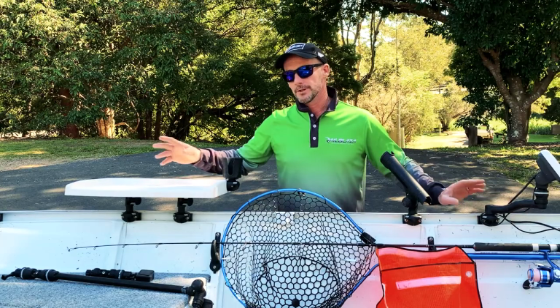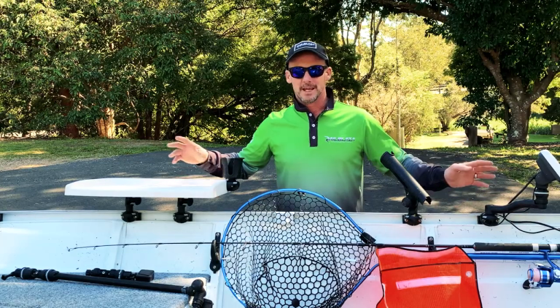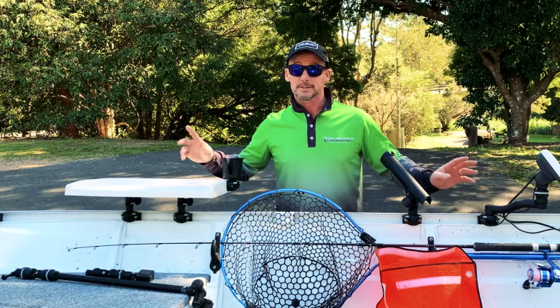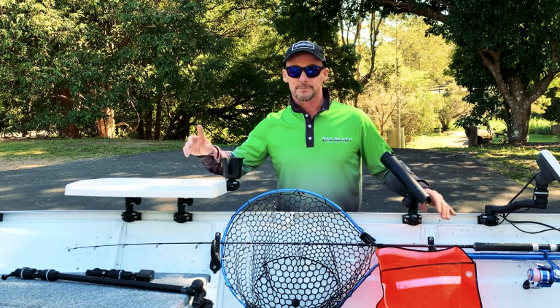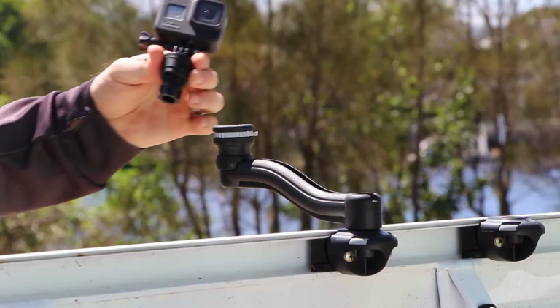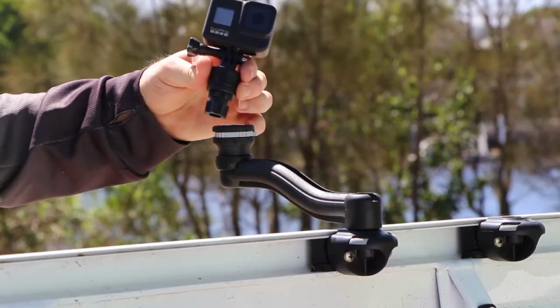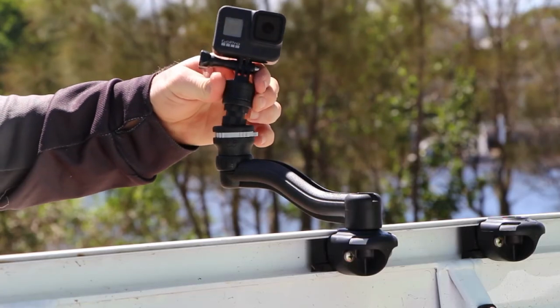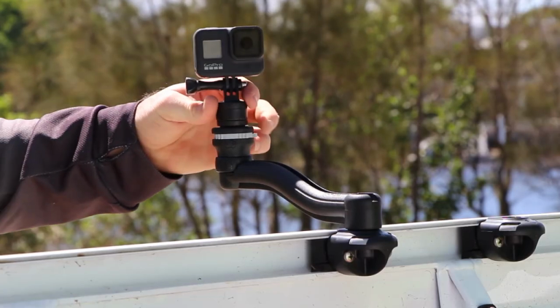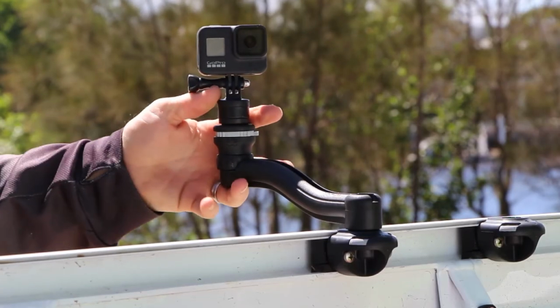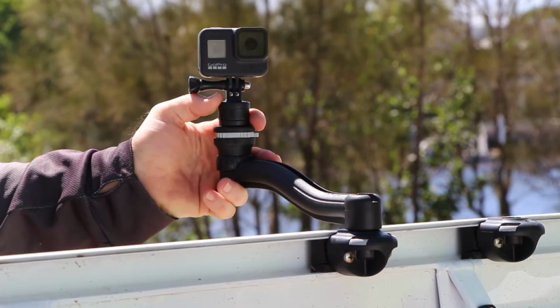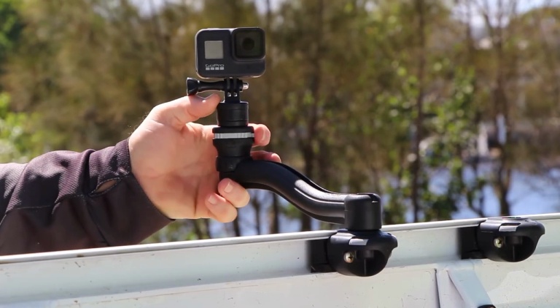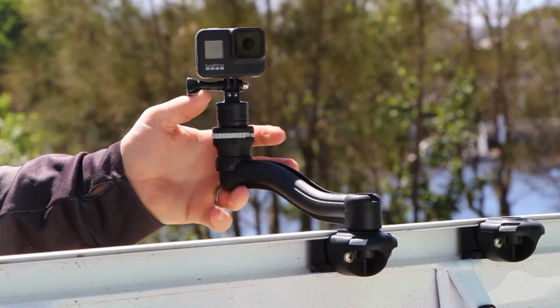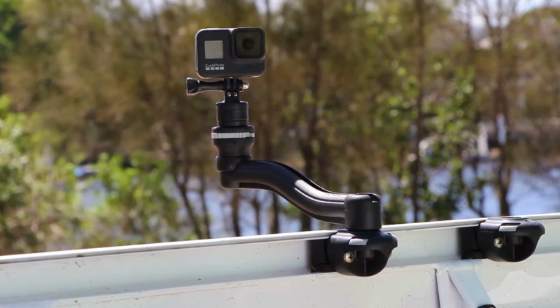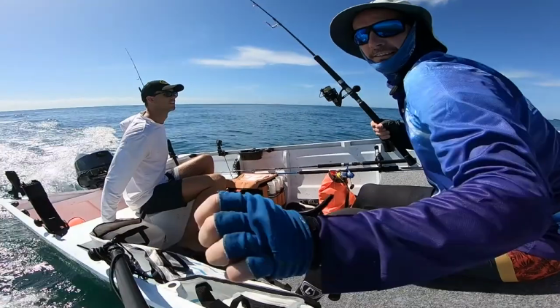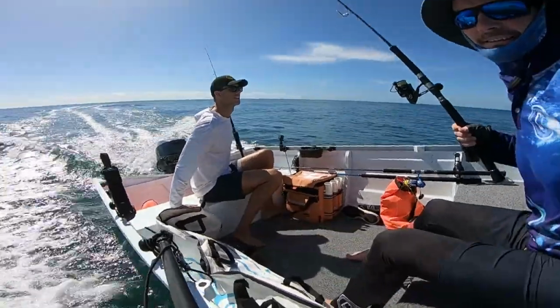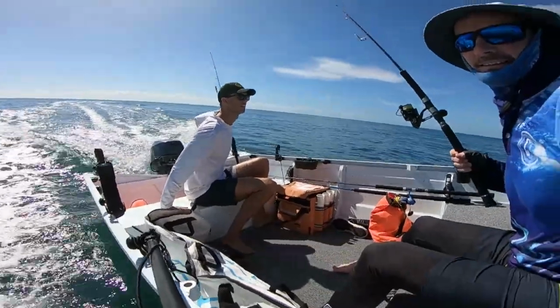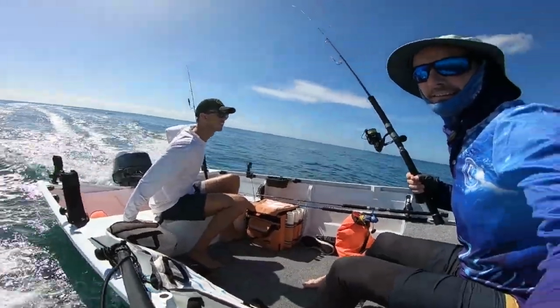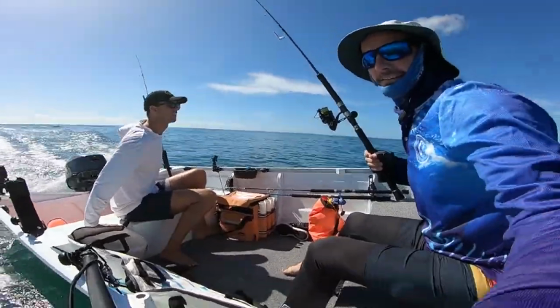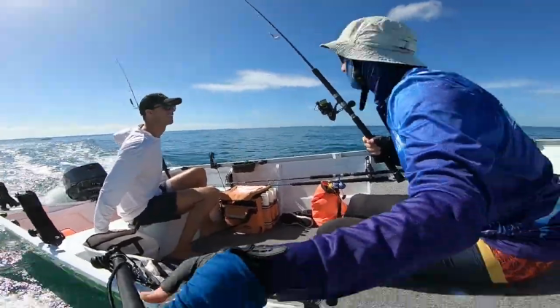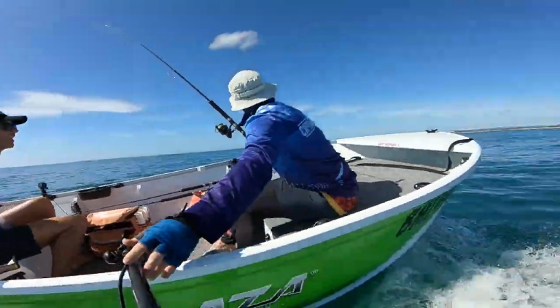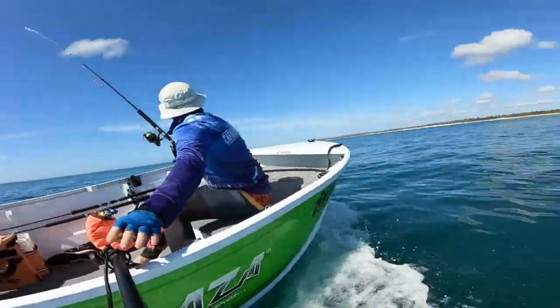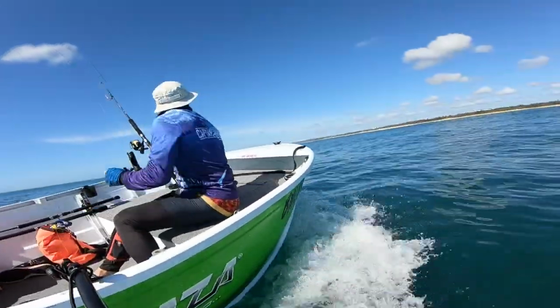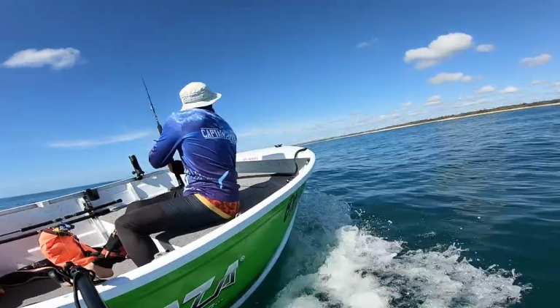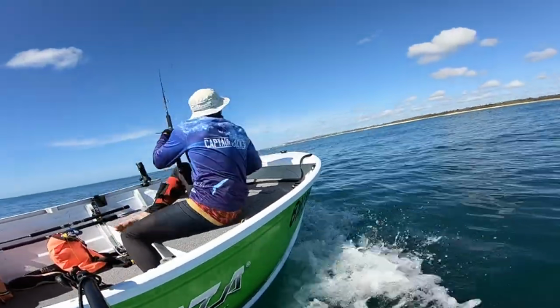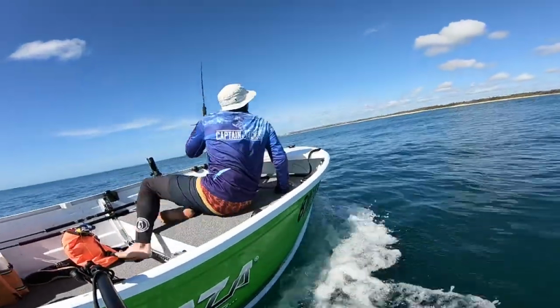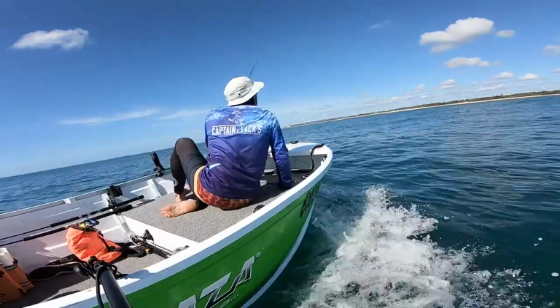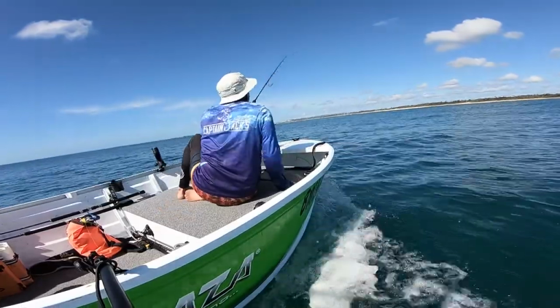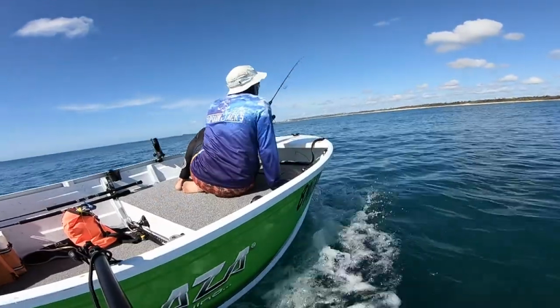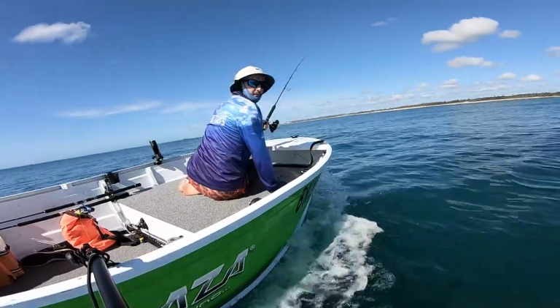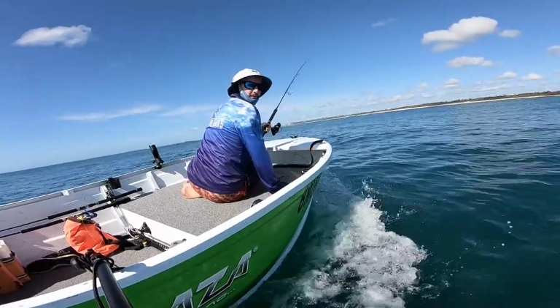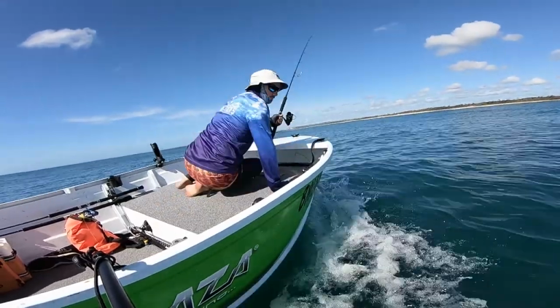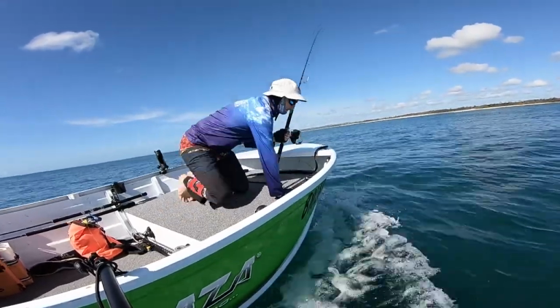Rod holders, cameras — especially for cameras, we're running cameras all around the boat at times. It's good to be able to just reposition them and get the right angle. I can just move the star port mount further forward or further back and get the best angles.